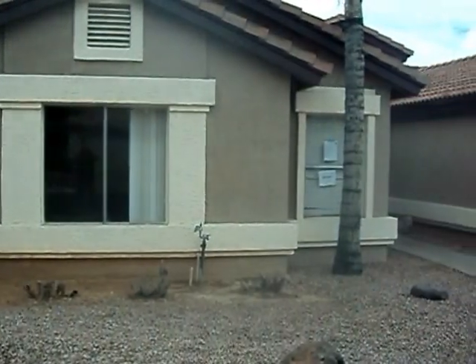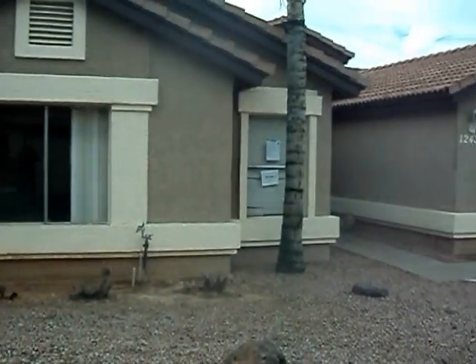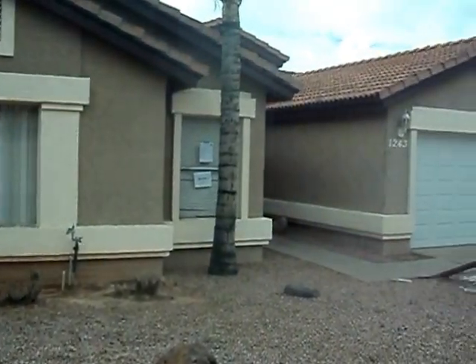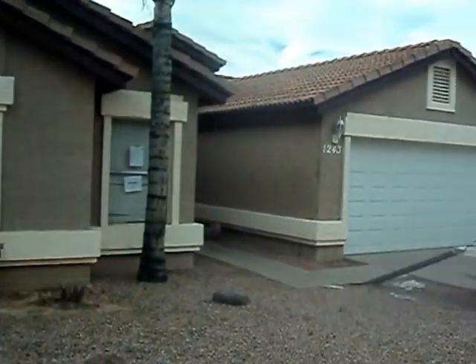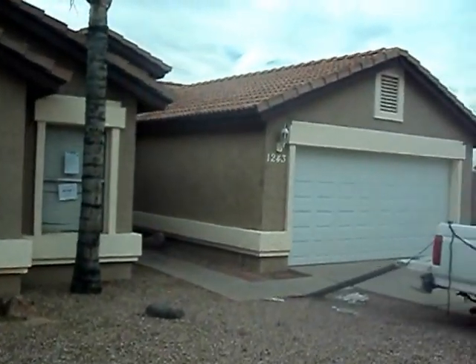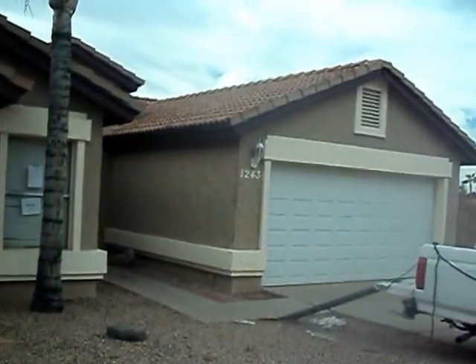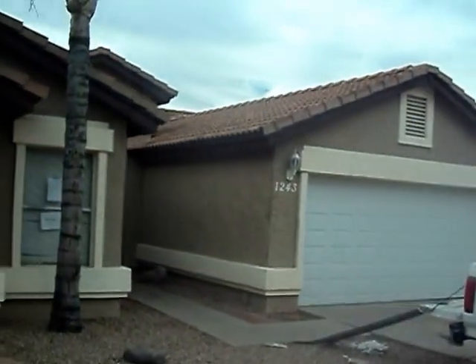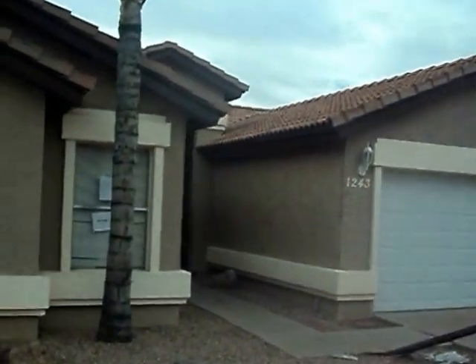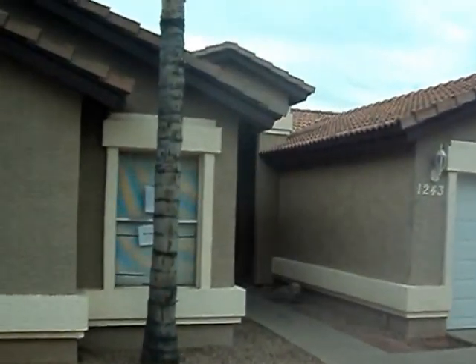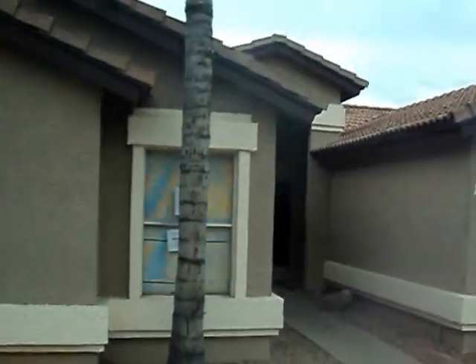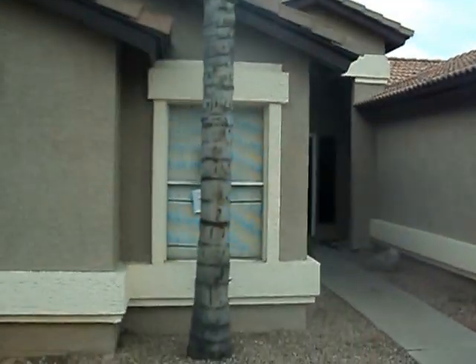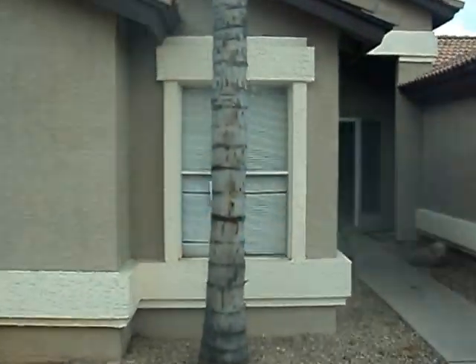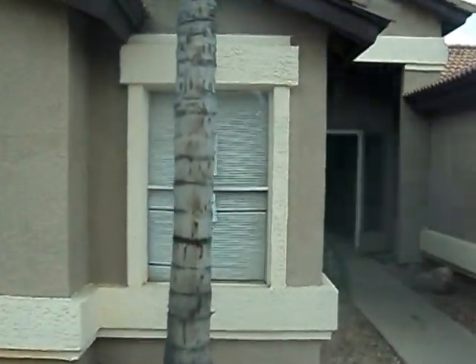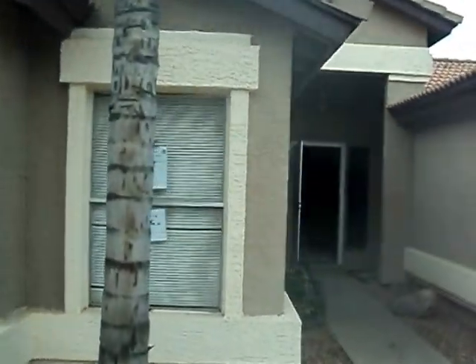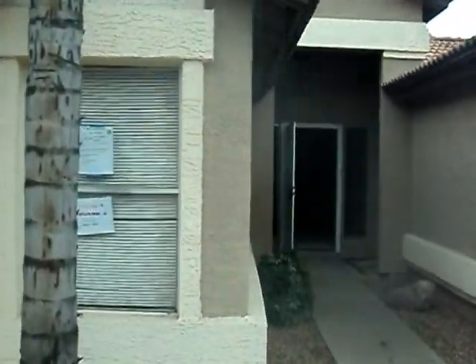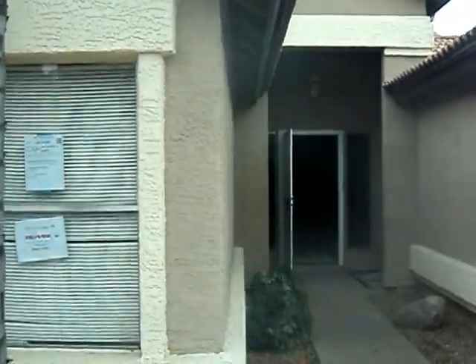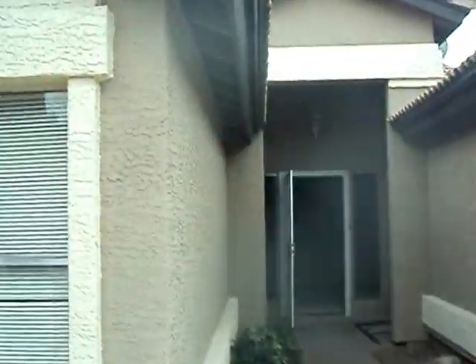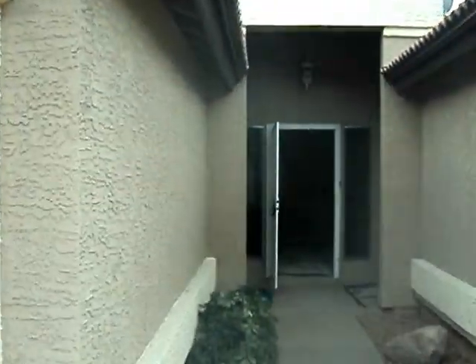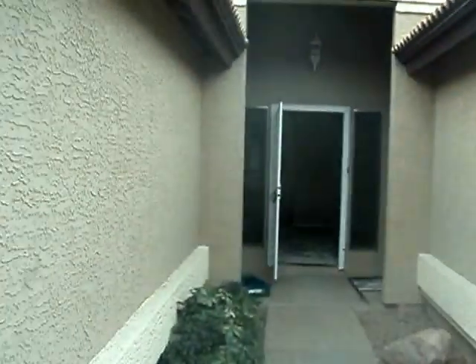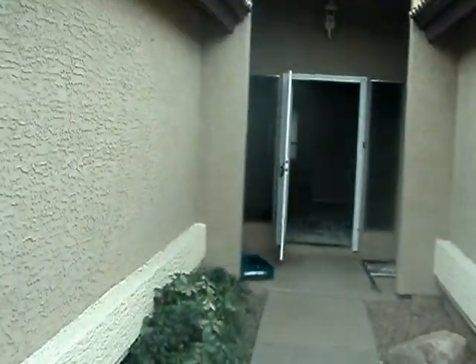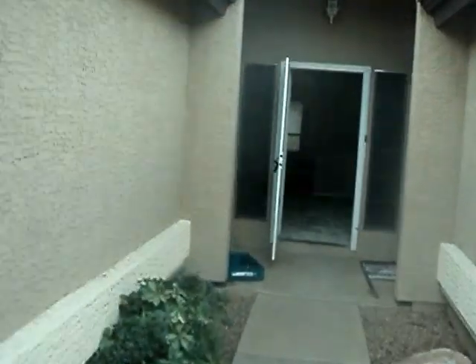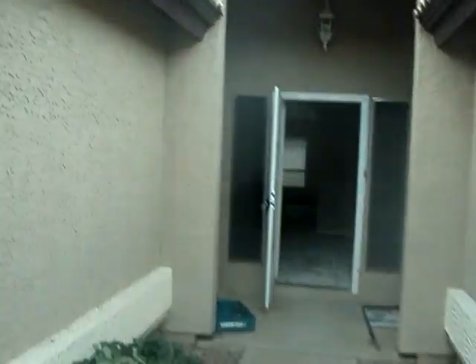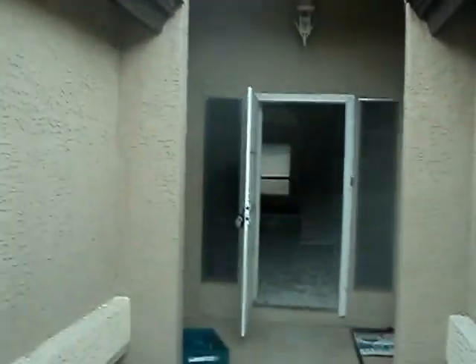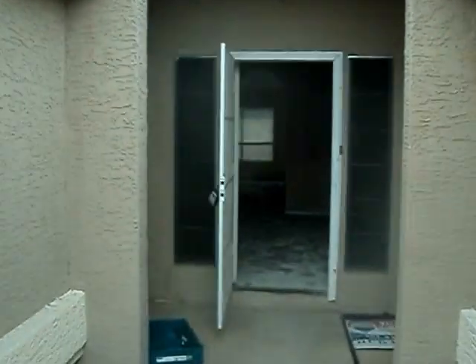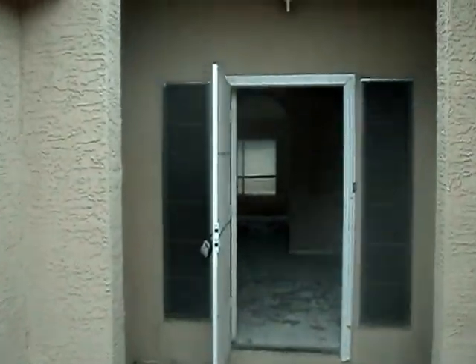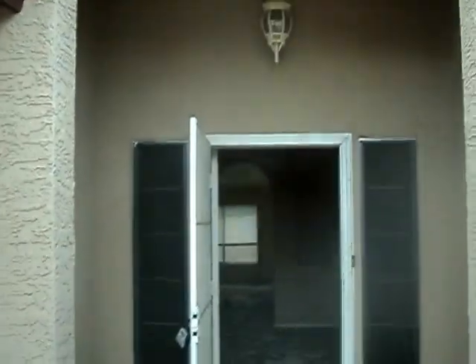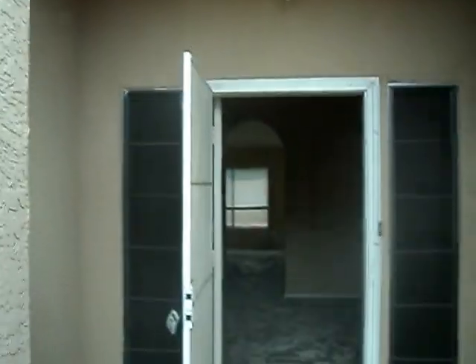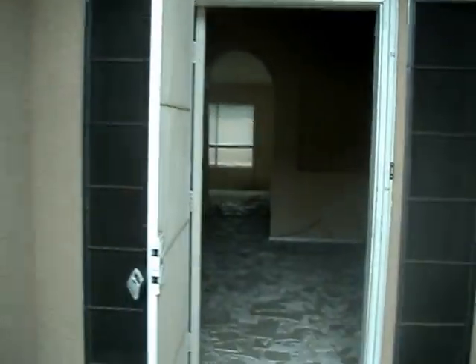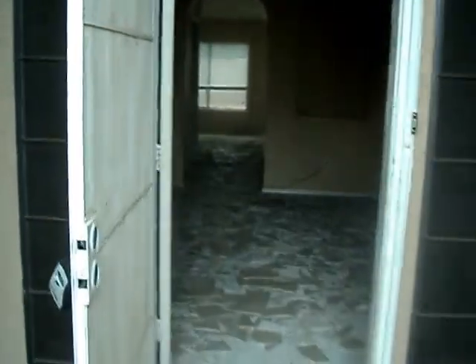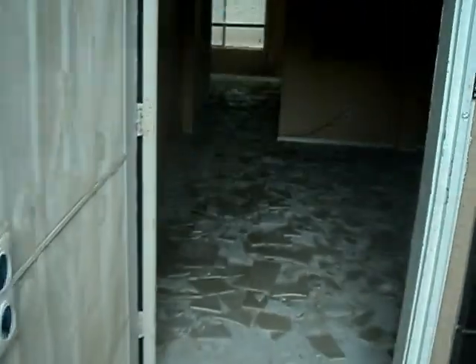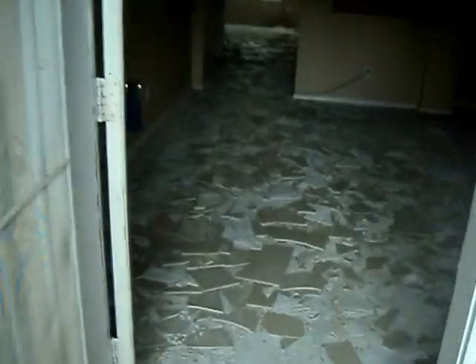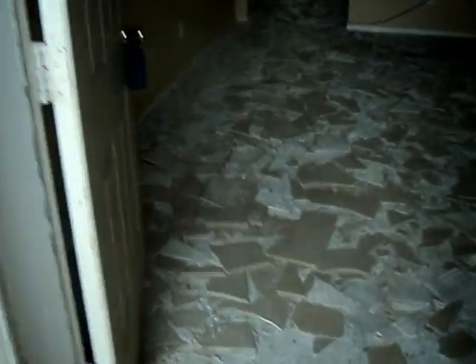Hey guys, this is Dave. This is a house we picked up over in Gilbert. We just started doing demo today. It's about 1975, about 2,100 square feet. I'll run you real quick through and show you what we've been up to.